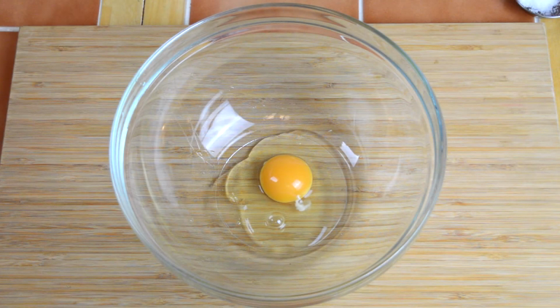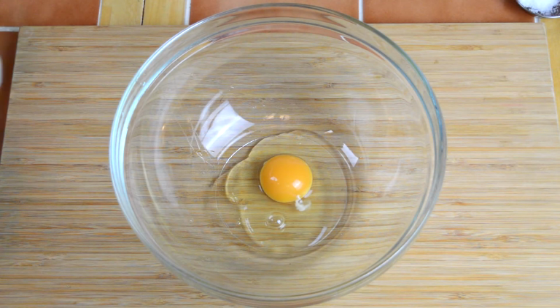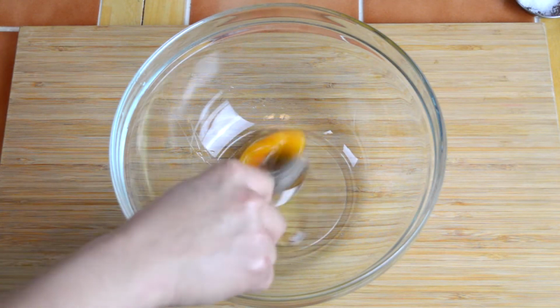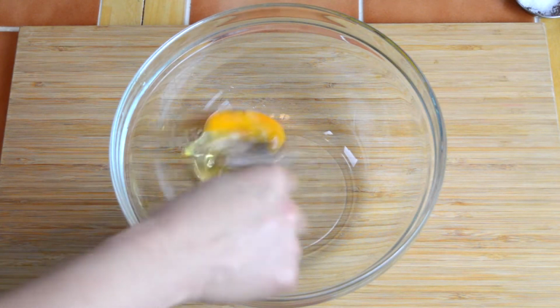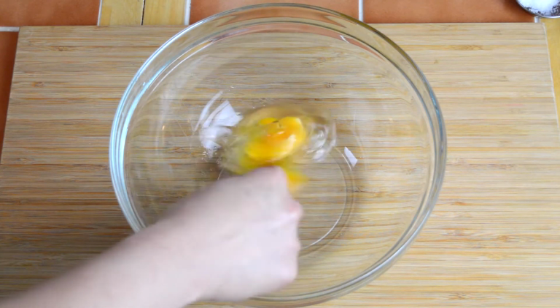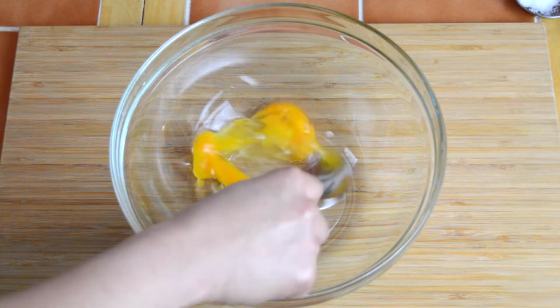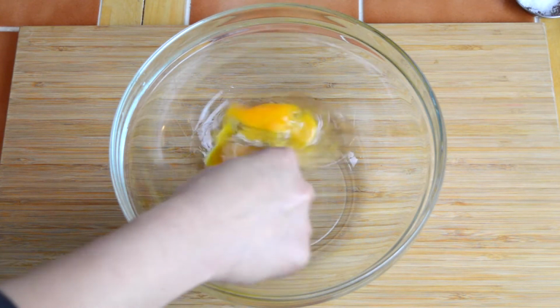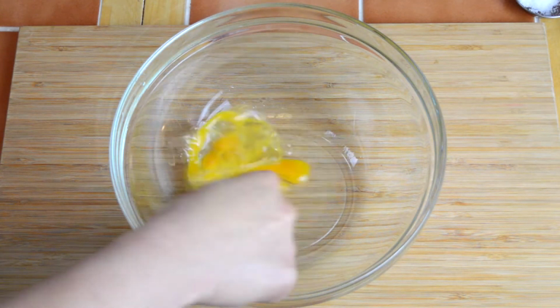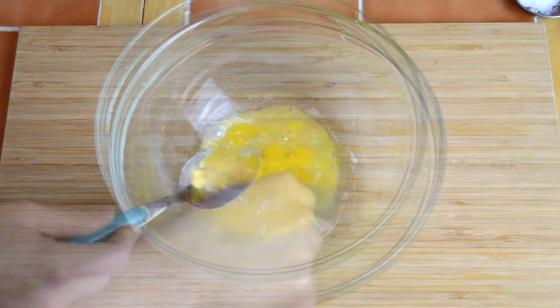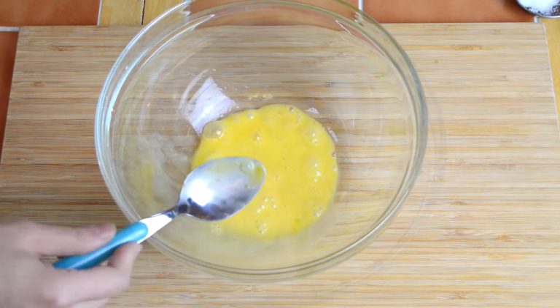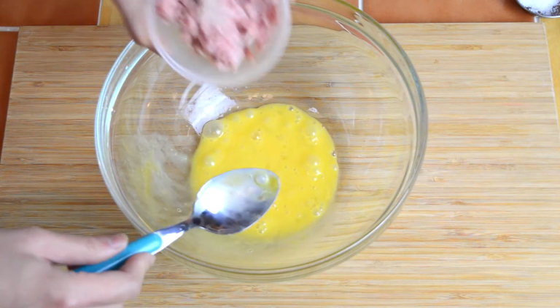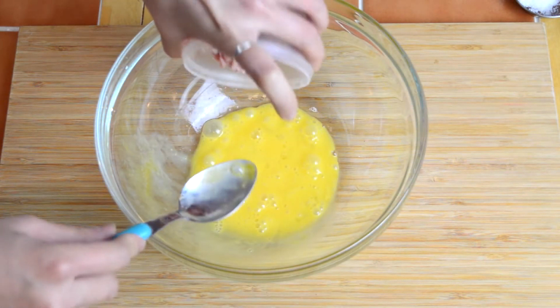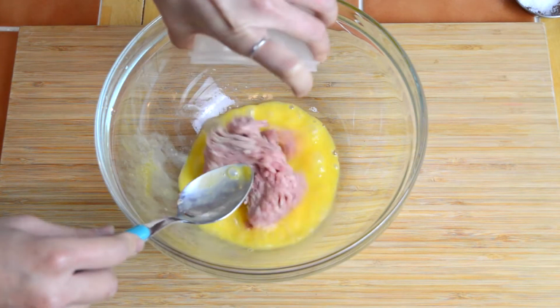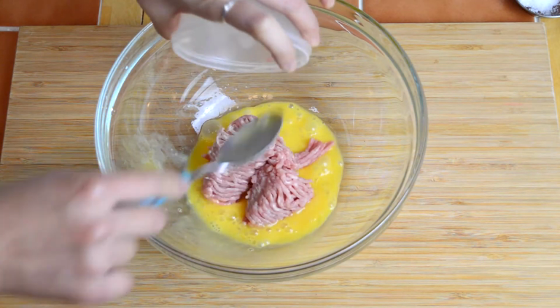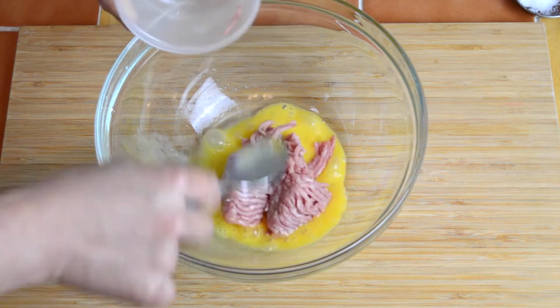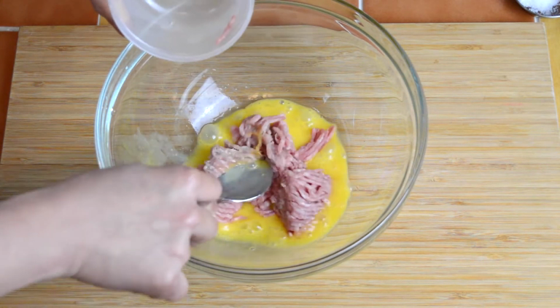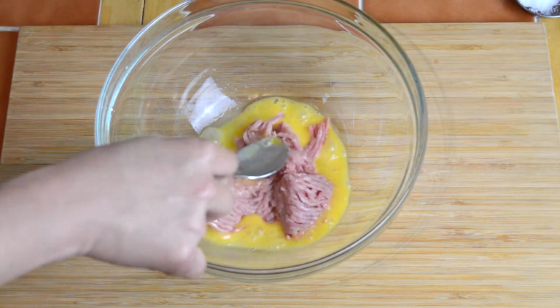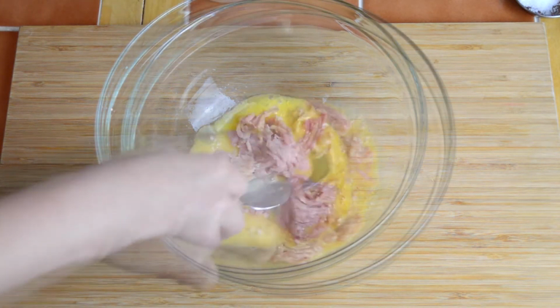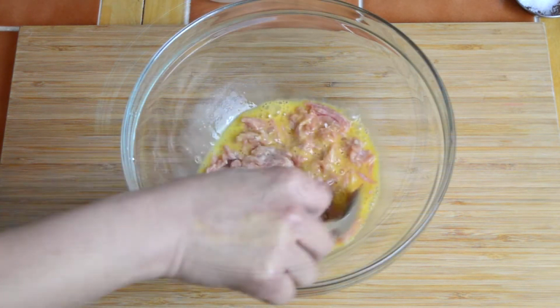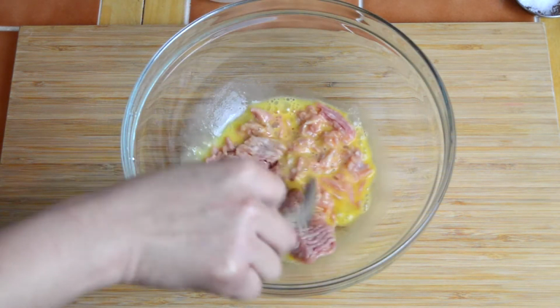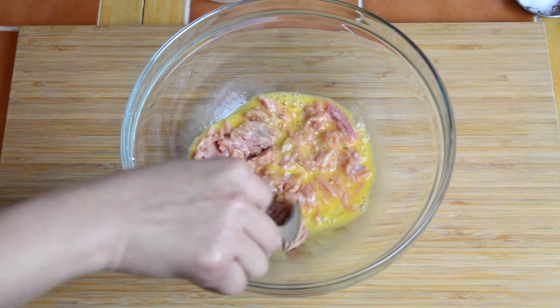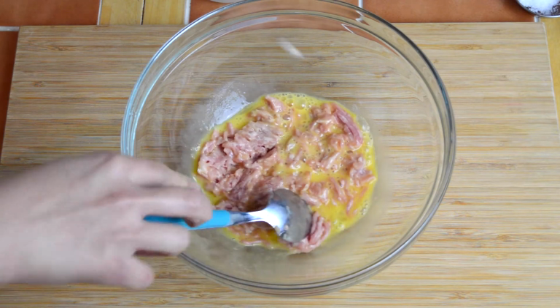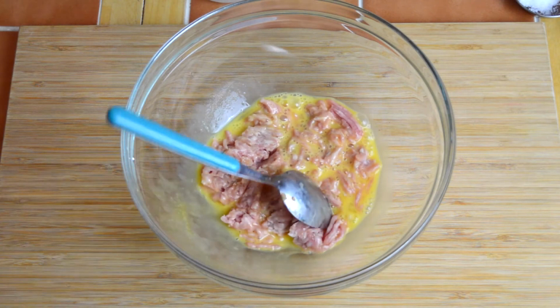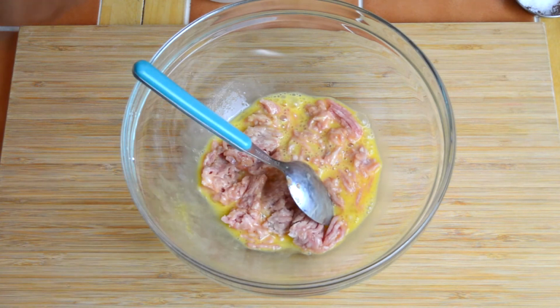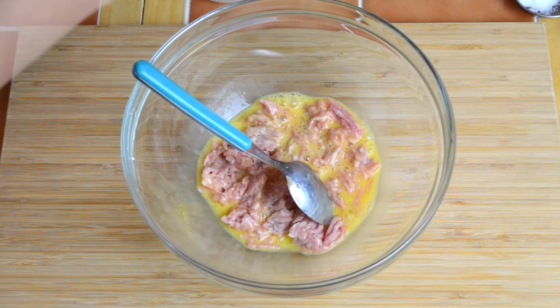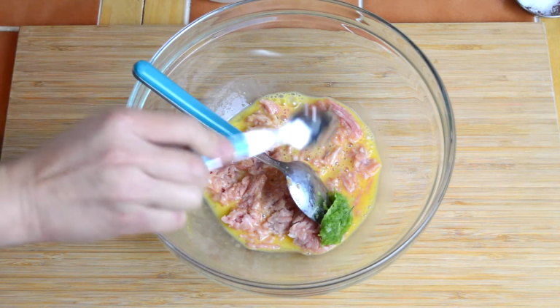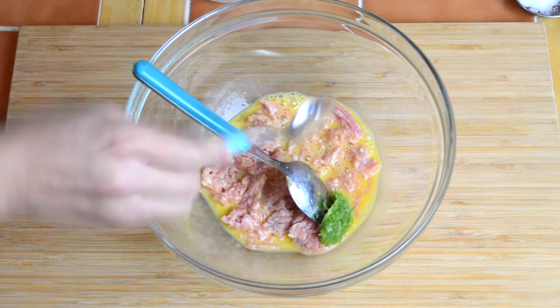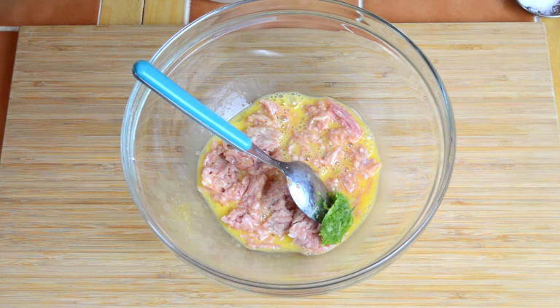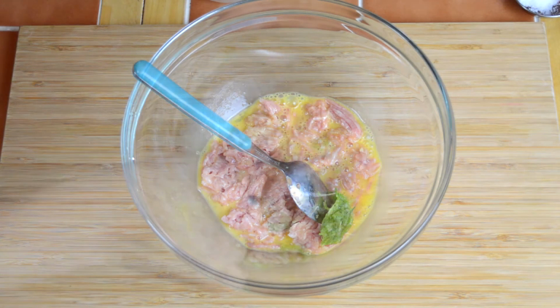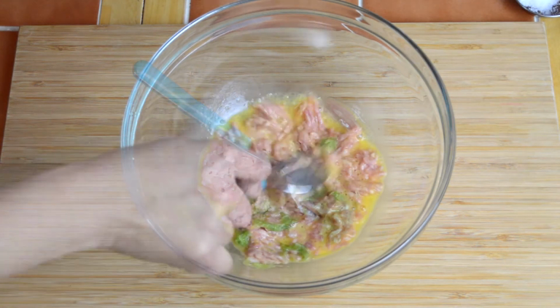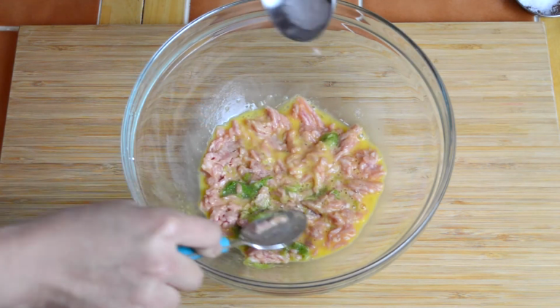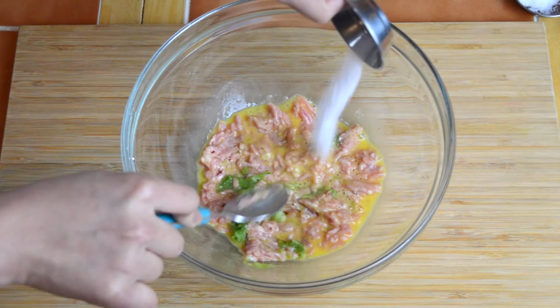Next beat one egg in a mixing bowl, then add in 100 grams of minced pork and mix together. Then add in the paste that we made in the mortar and pestle, along with a quarter teaspoon of sugar.